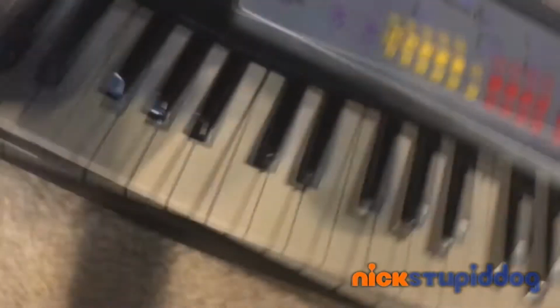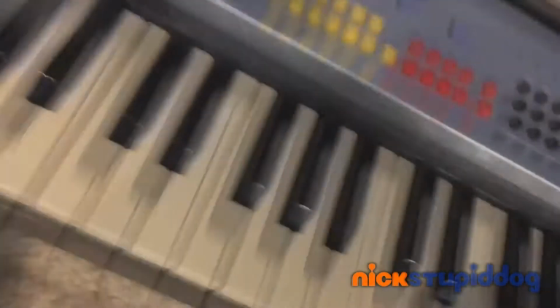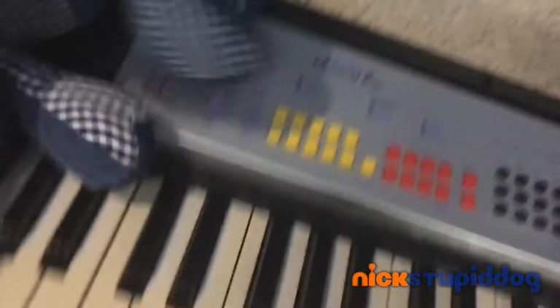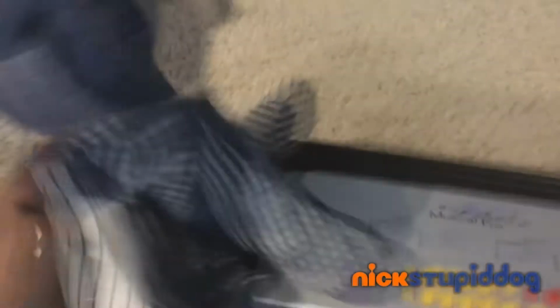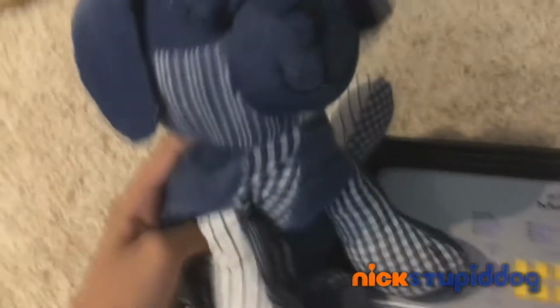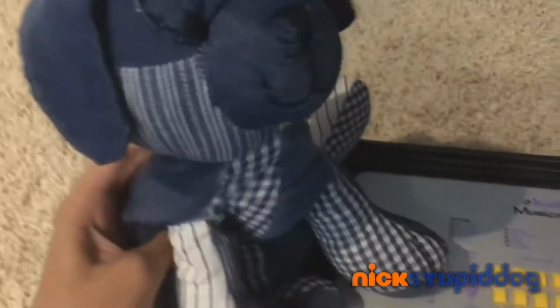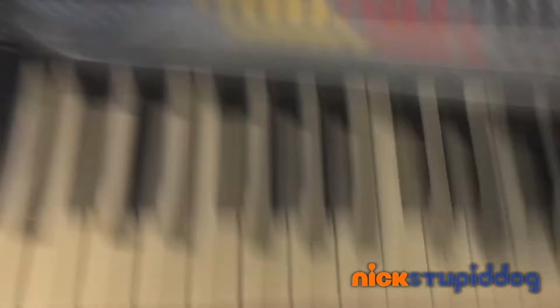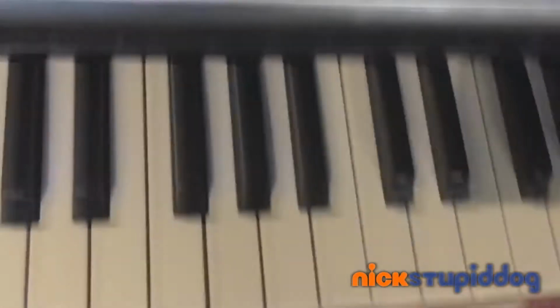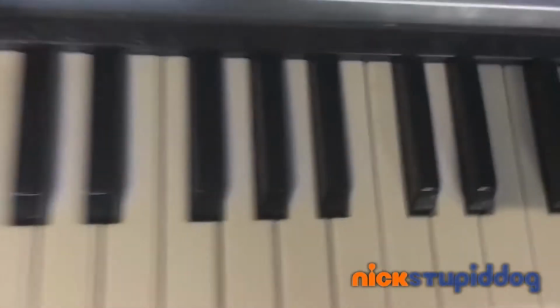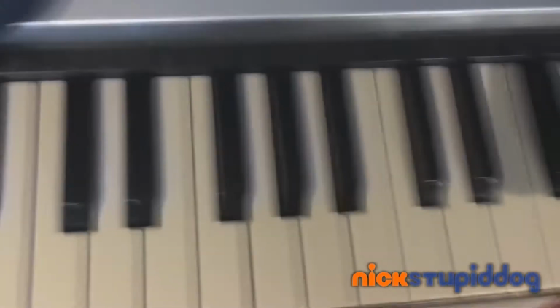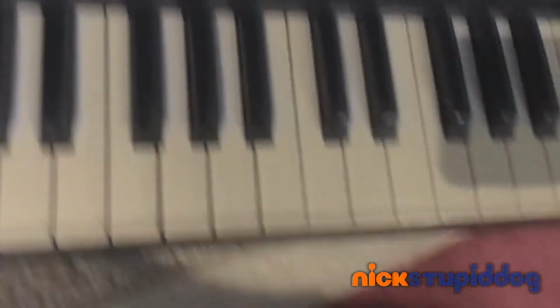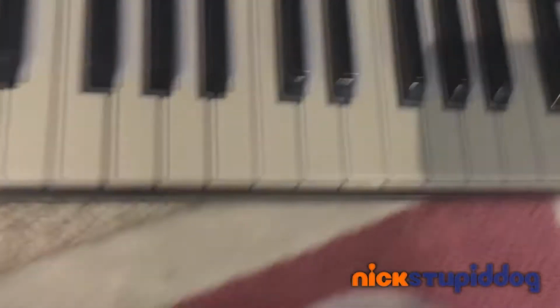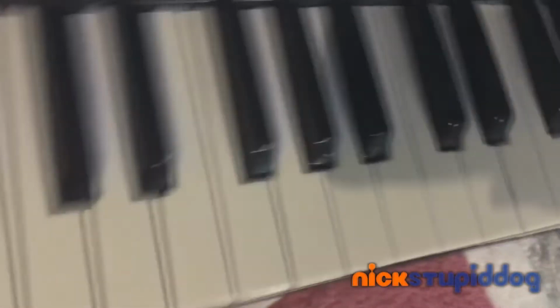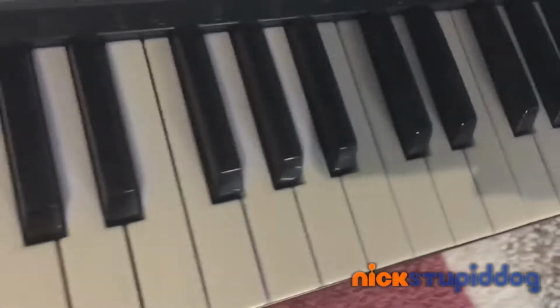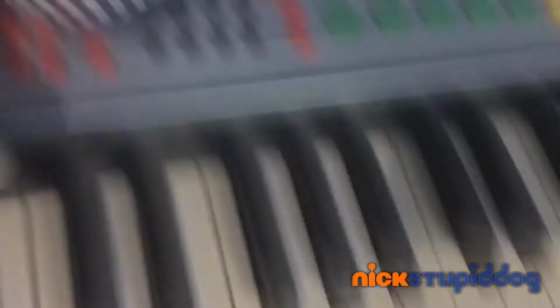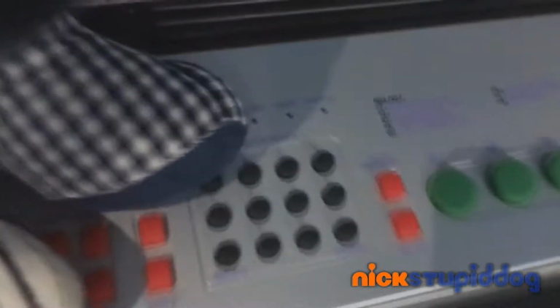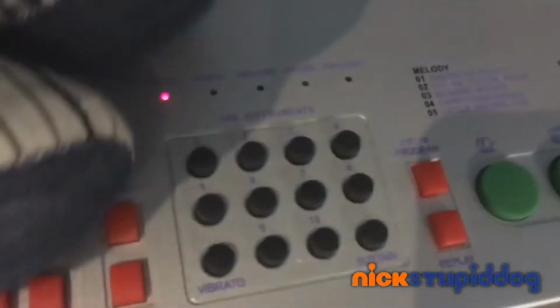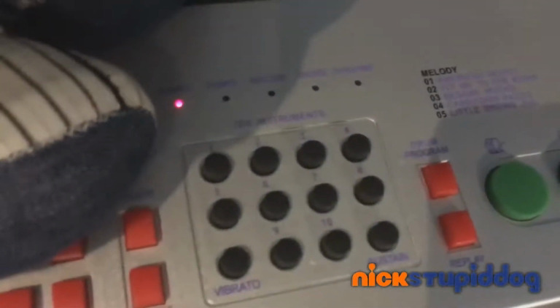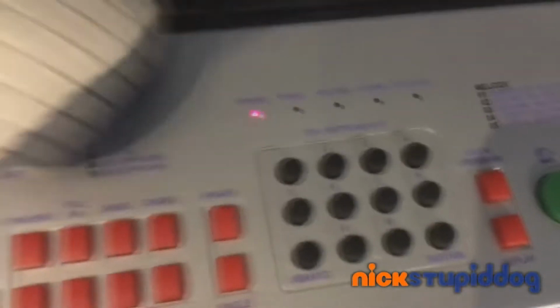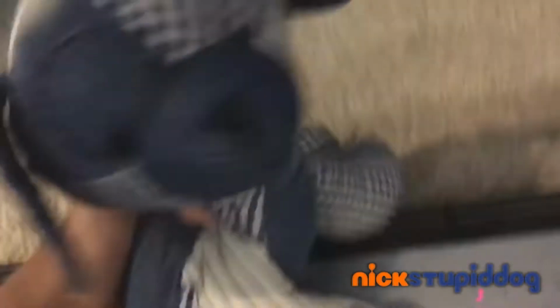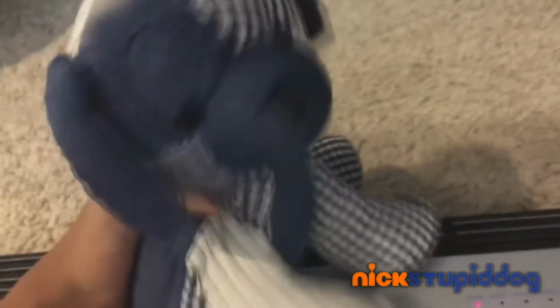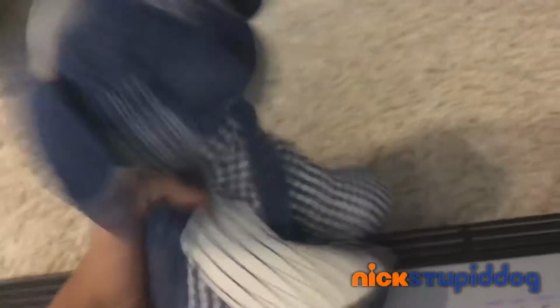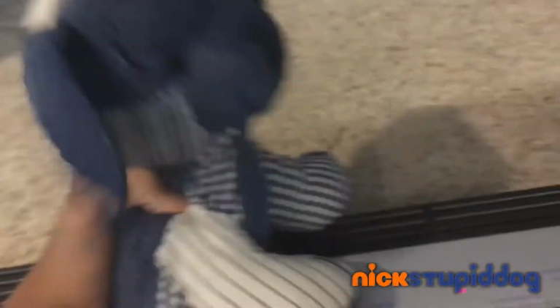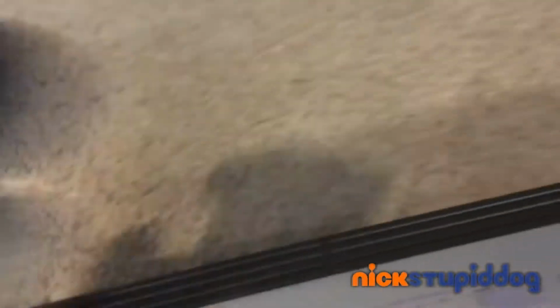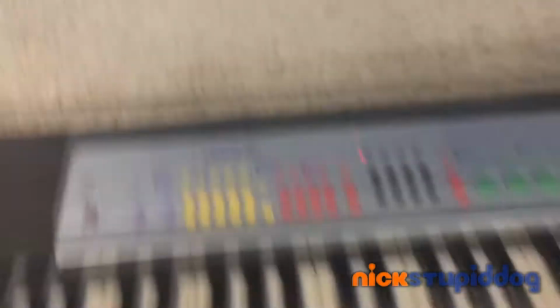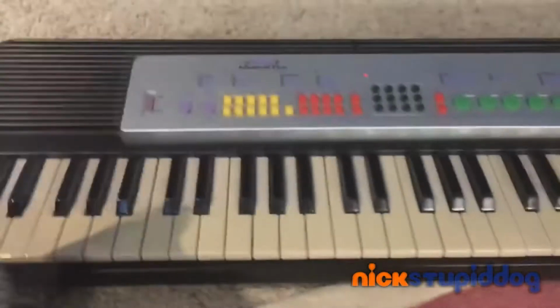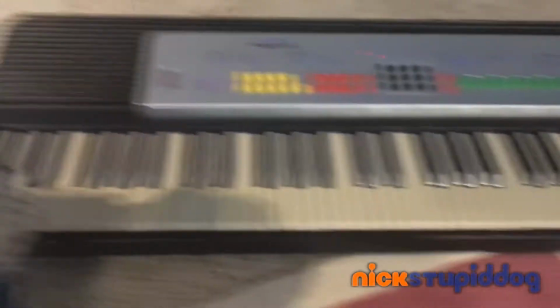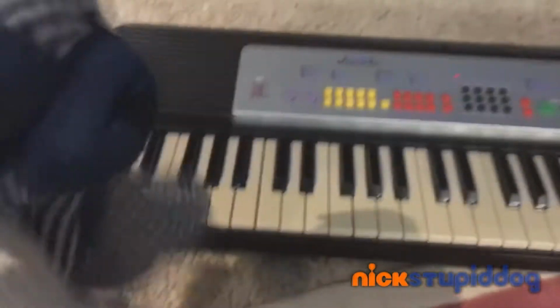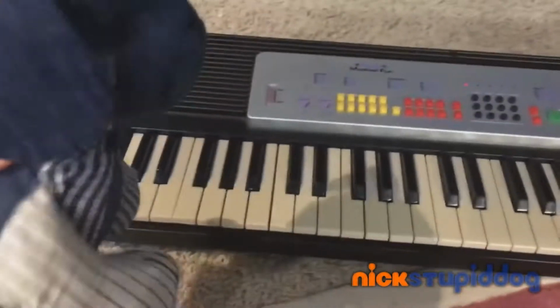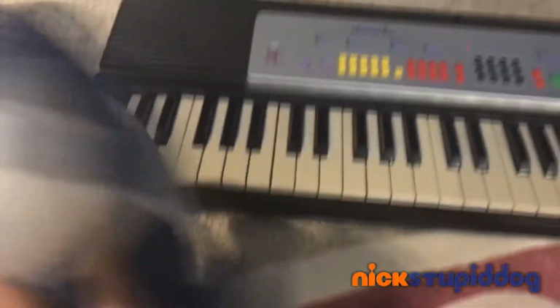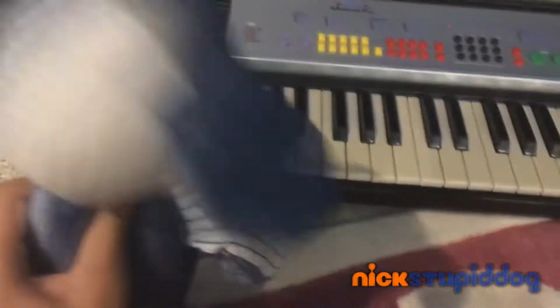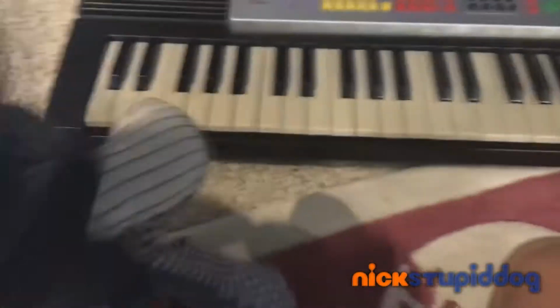So the first thing you want to do is to turn this sucker on! You see this red light? That means it's on! So I just played some notes!